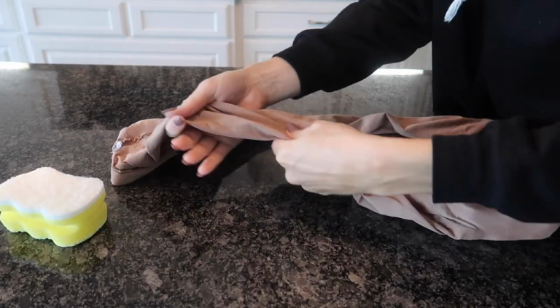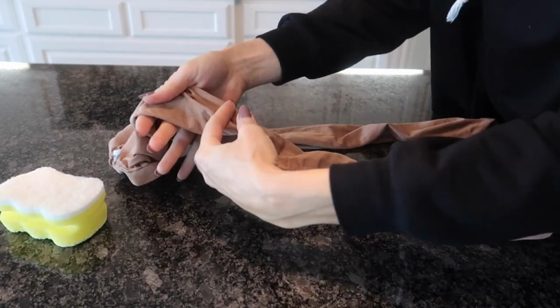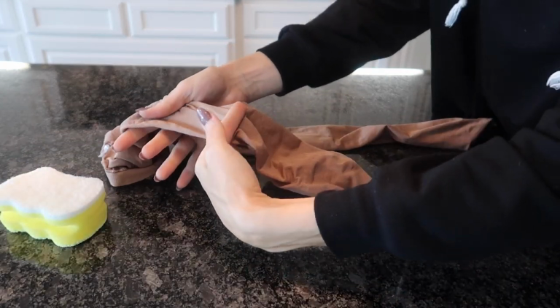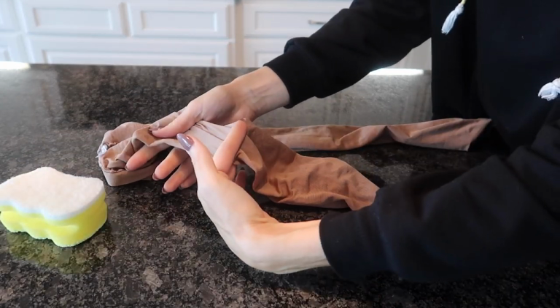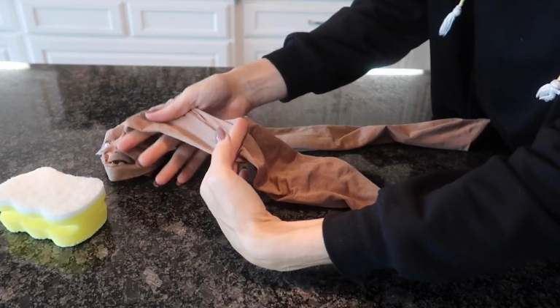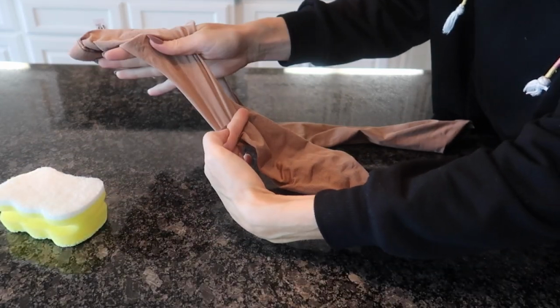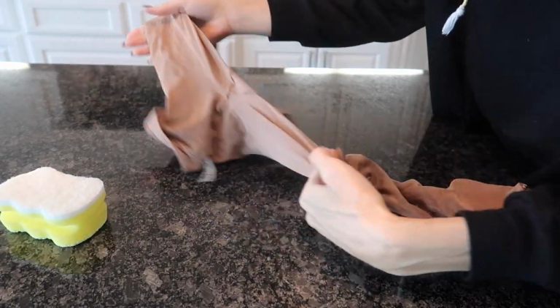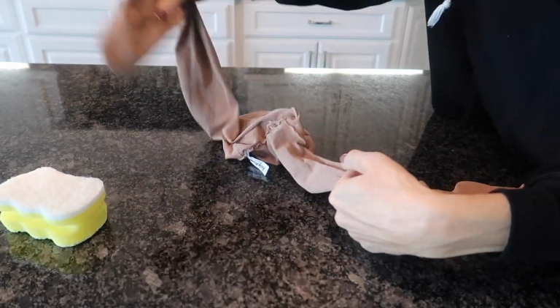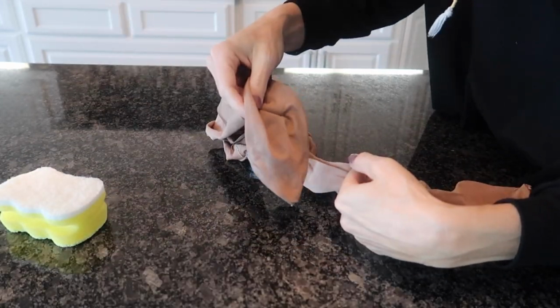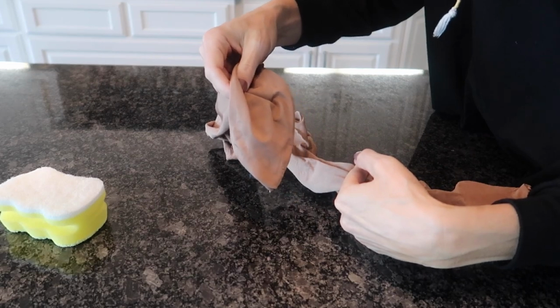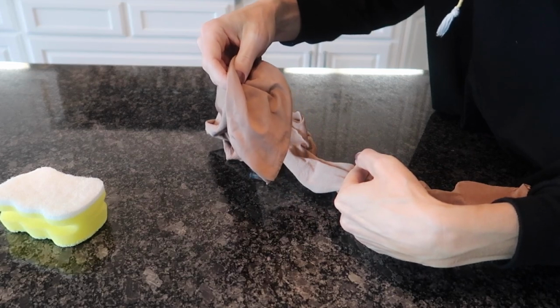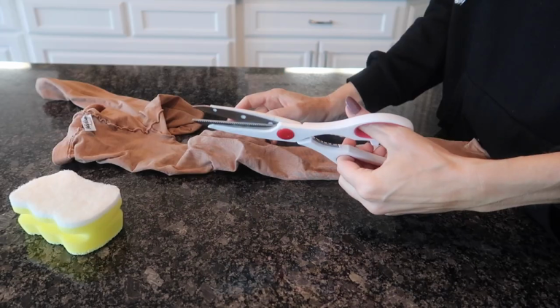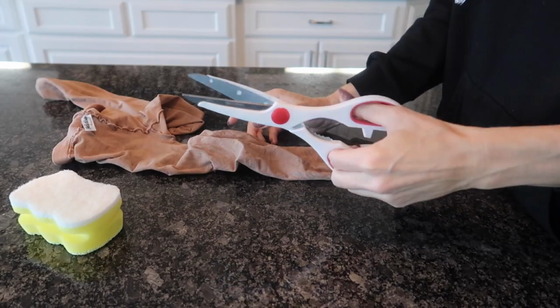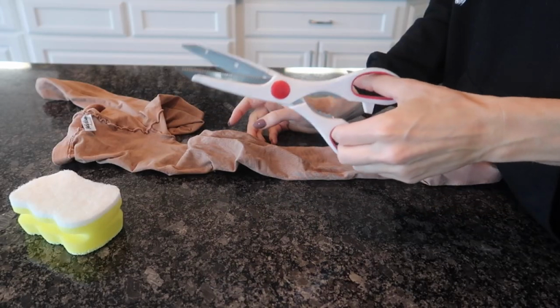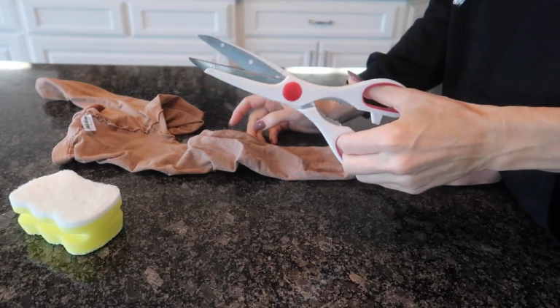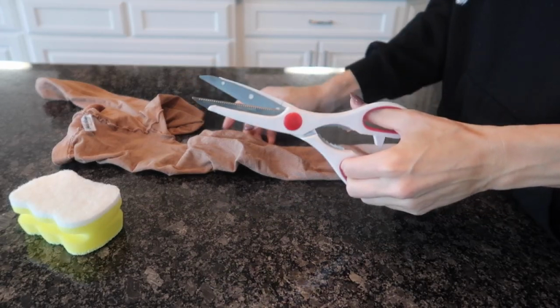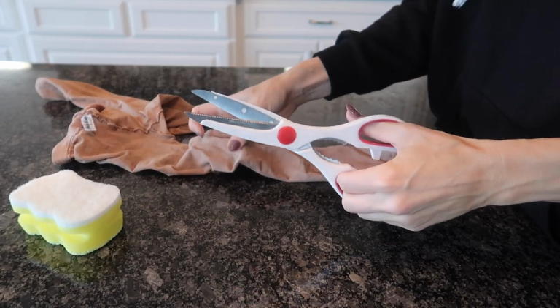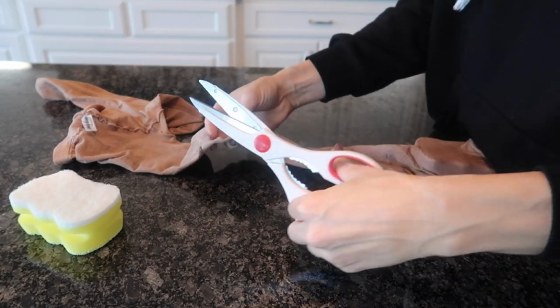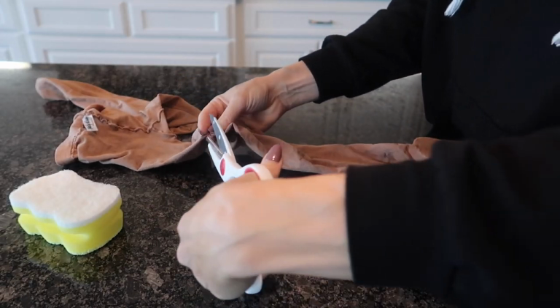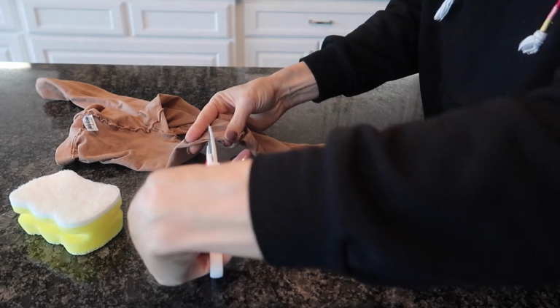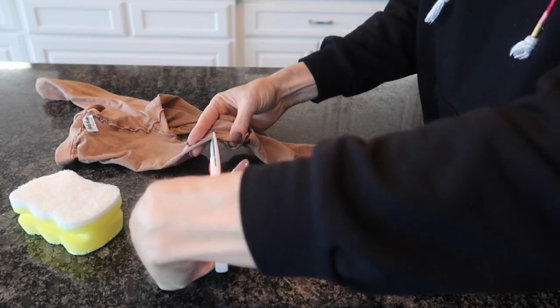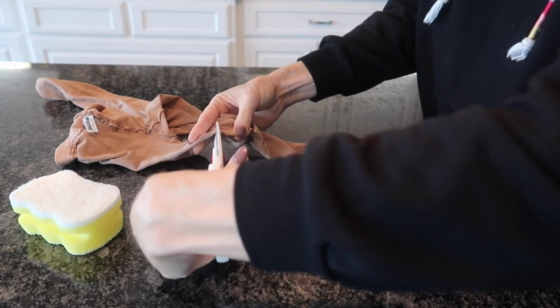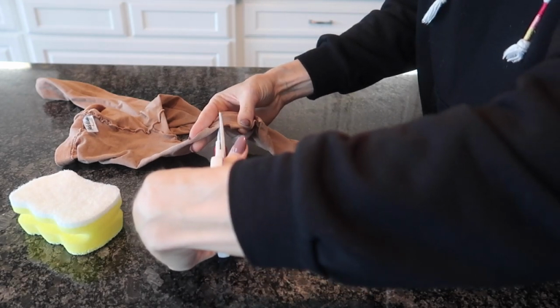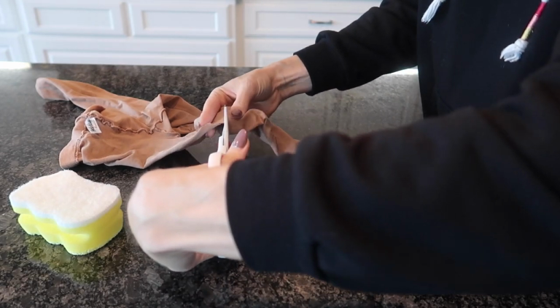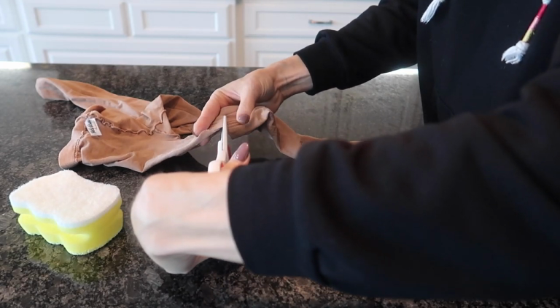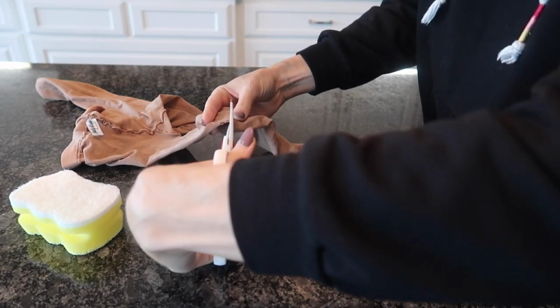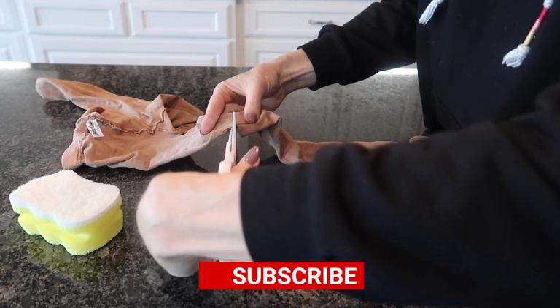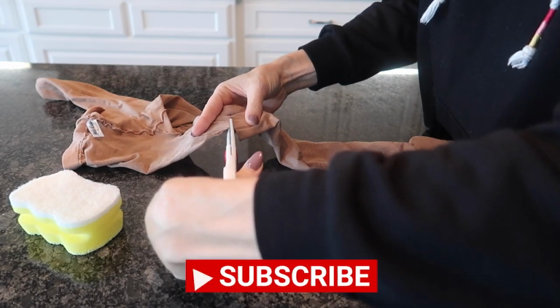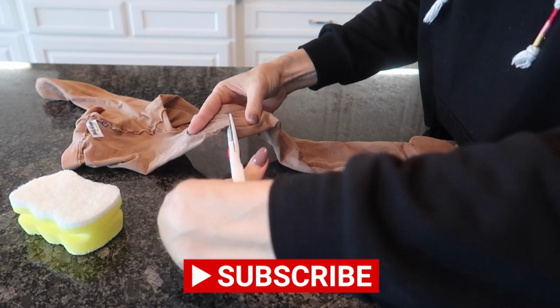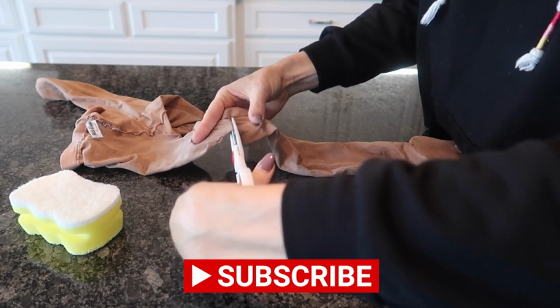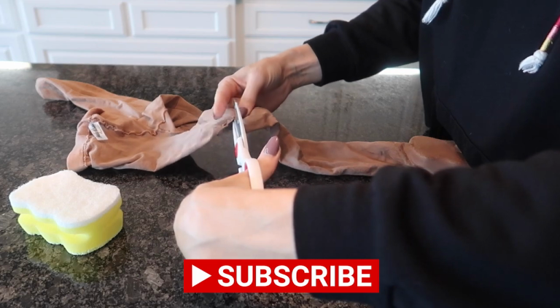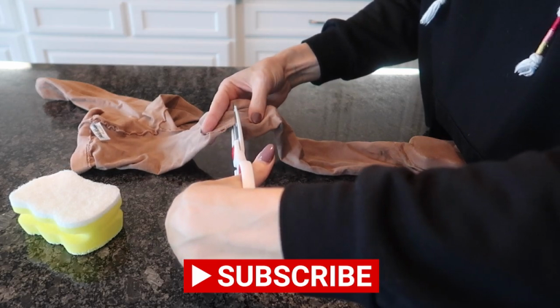You can certainly cut this, which is what I'm going to do here today, and I can reuse the rest for a later project. Speaking of Dollar Tree, these are one of my favorite kitchen scissors from what used to be the actual Dollar Tree — they work the best. I'm a lefty, so if you see me cutting kind of weird, that's why.